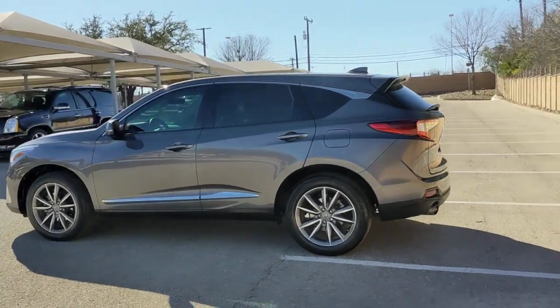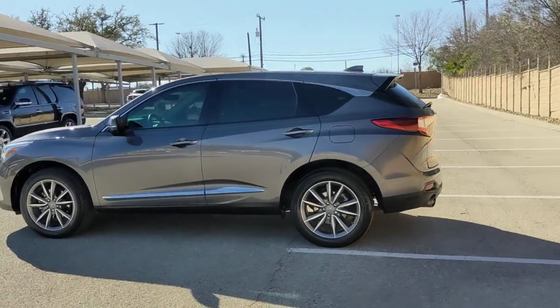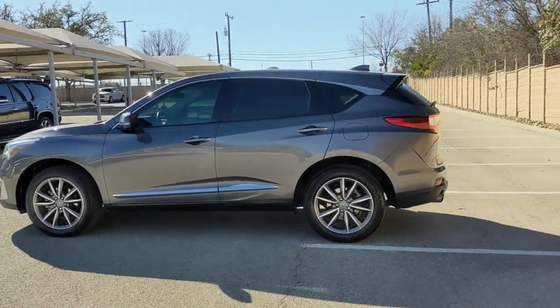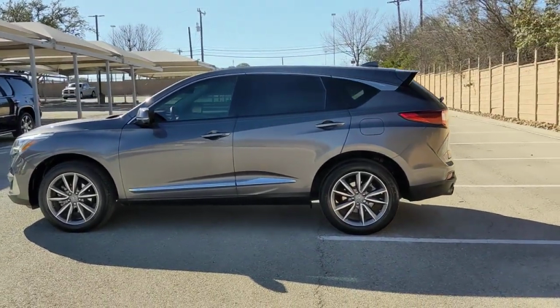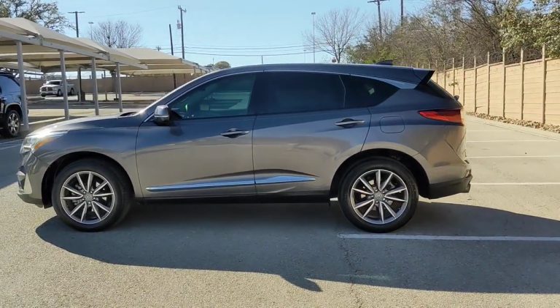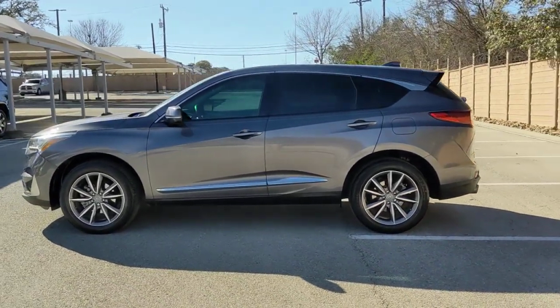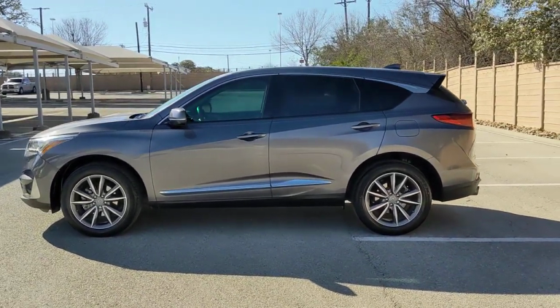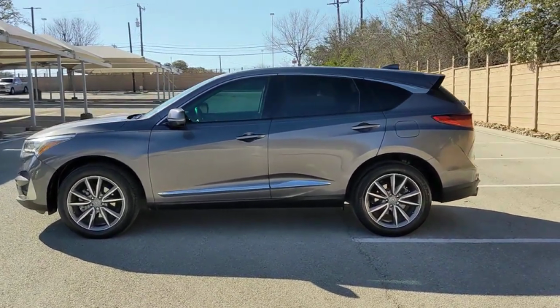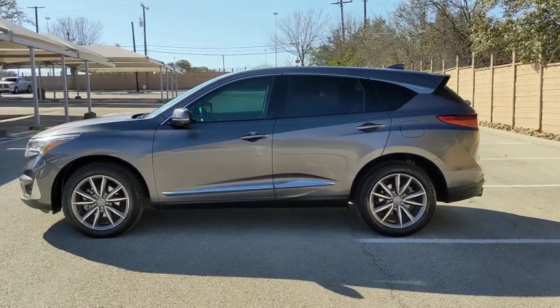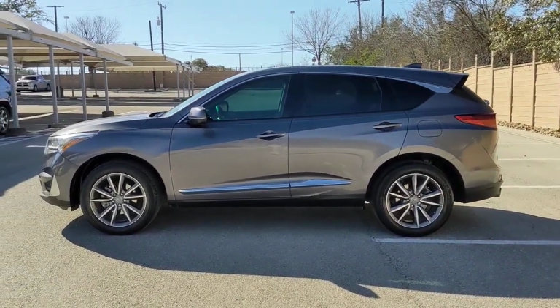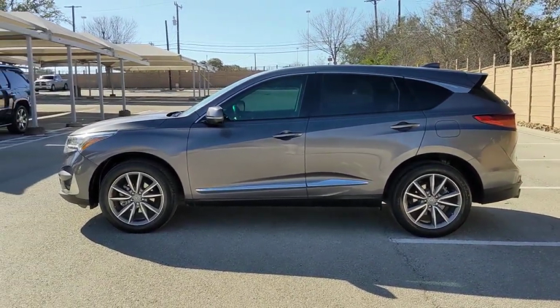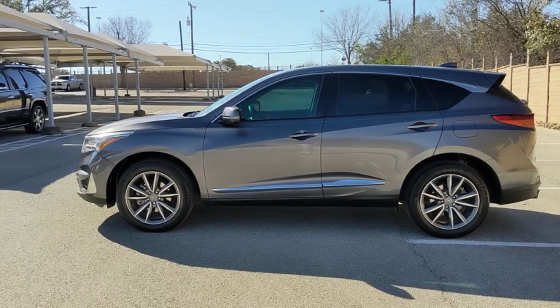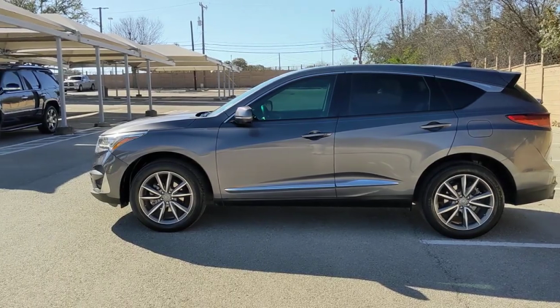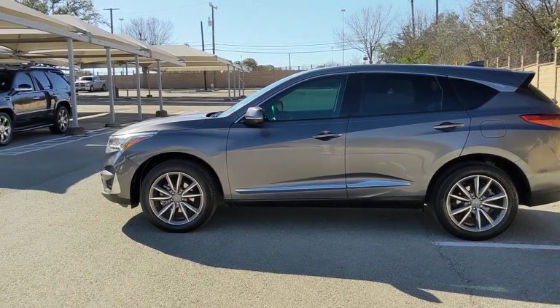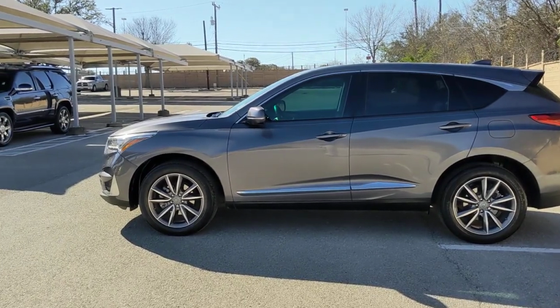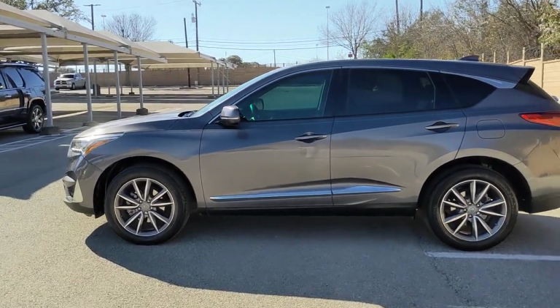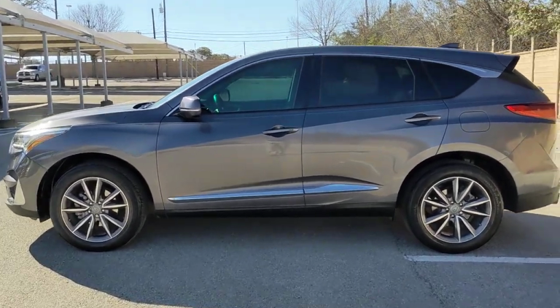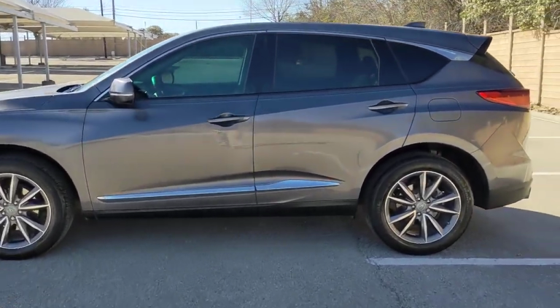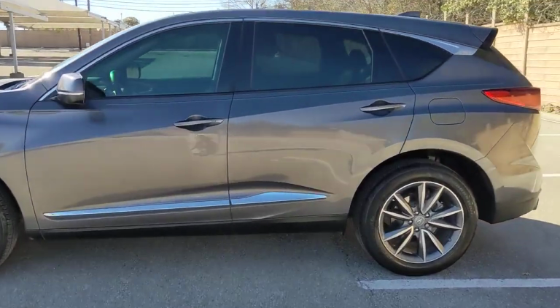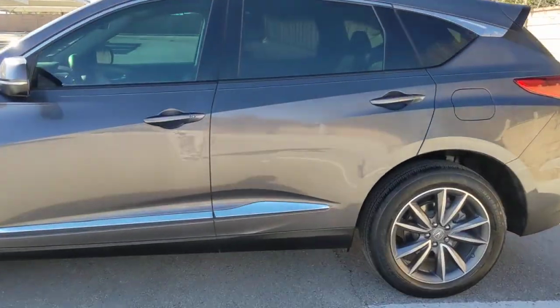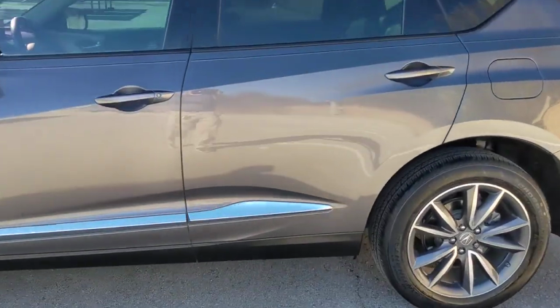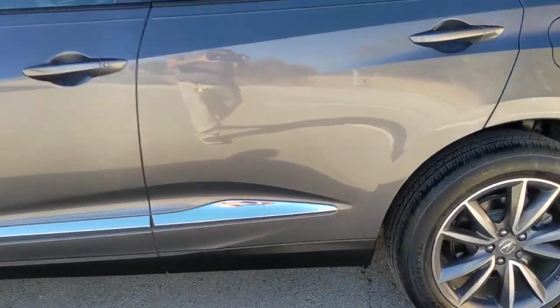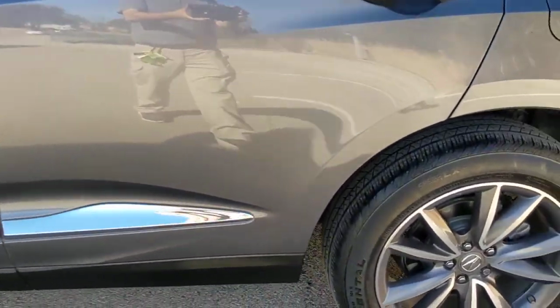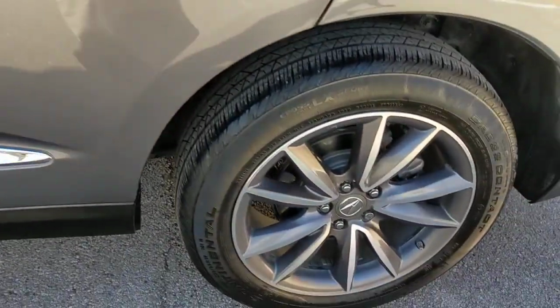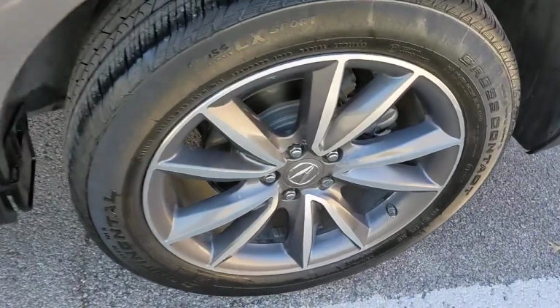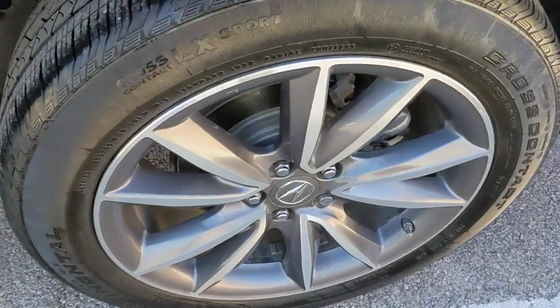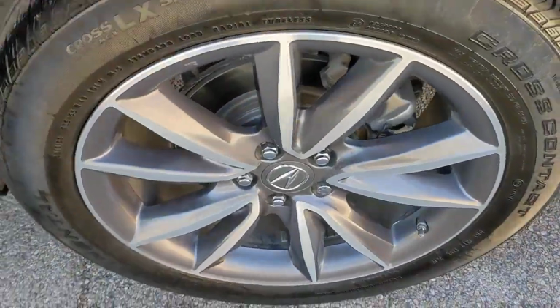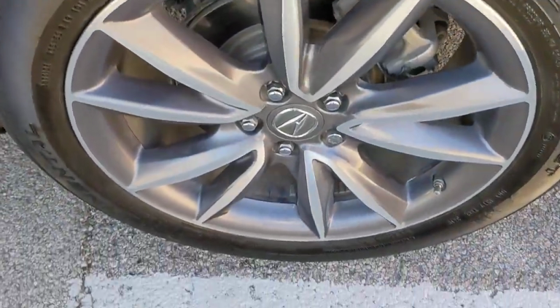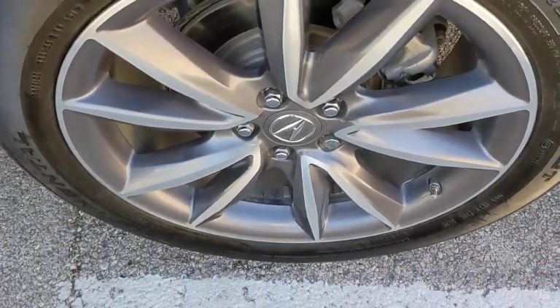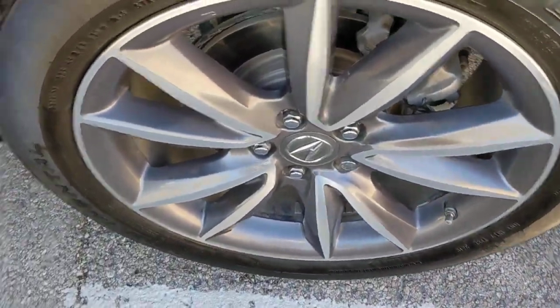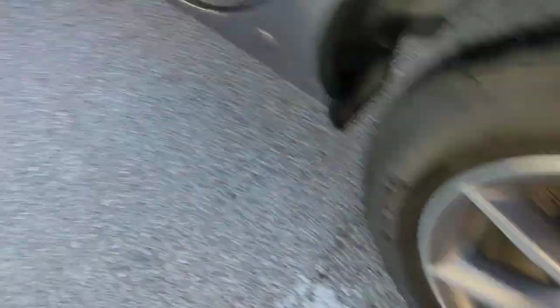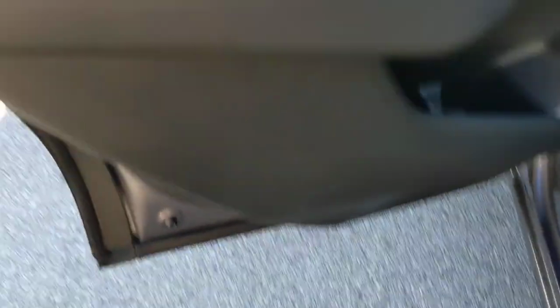Panoramic roof, lane departure warning, navigation system, keyless entry, sunroof/moonroof, backup camera, adaptive cruise control, satellite radio, premium sound system, power passenger seat.